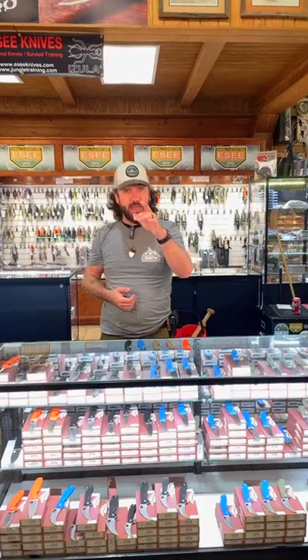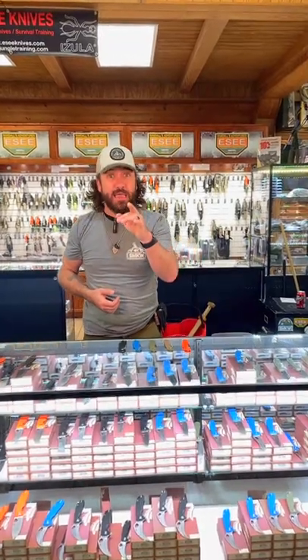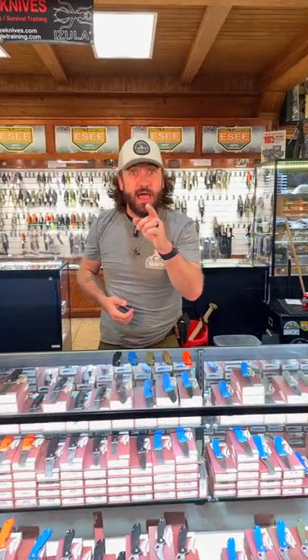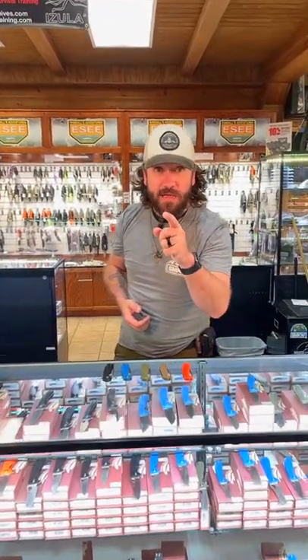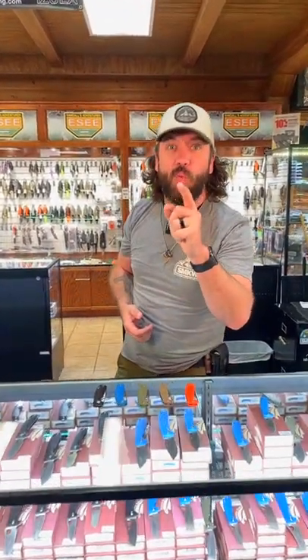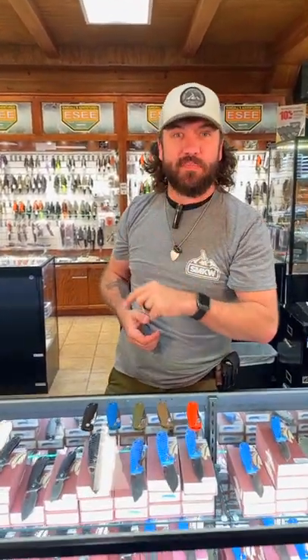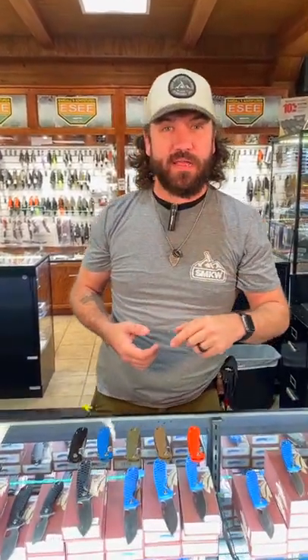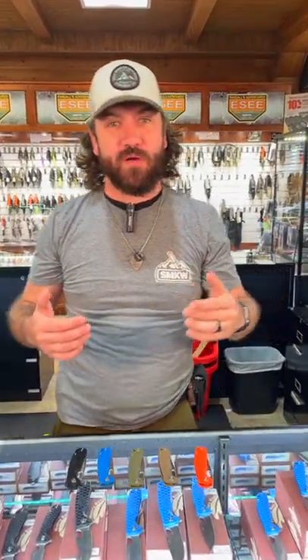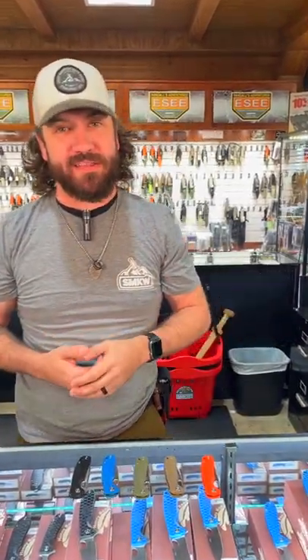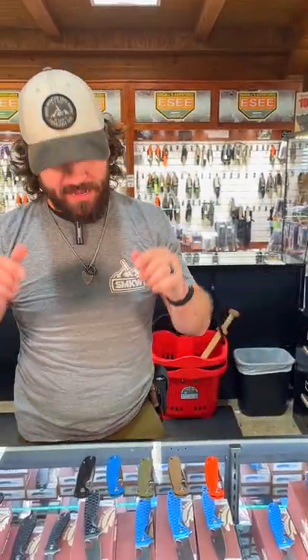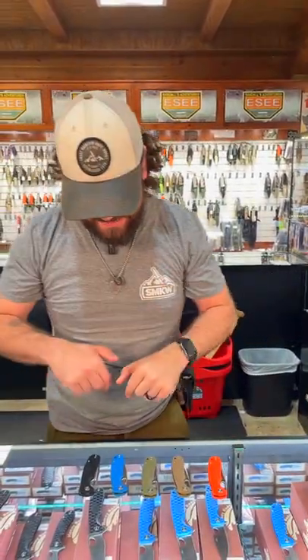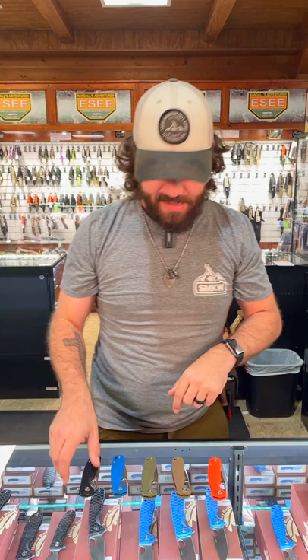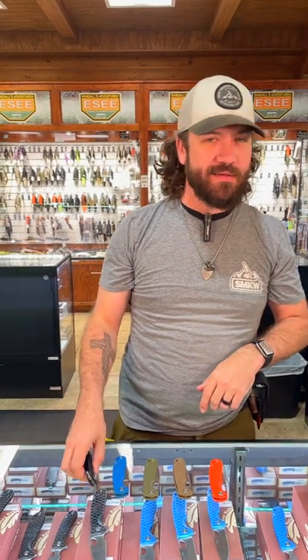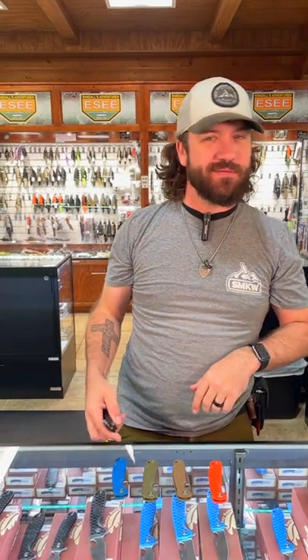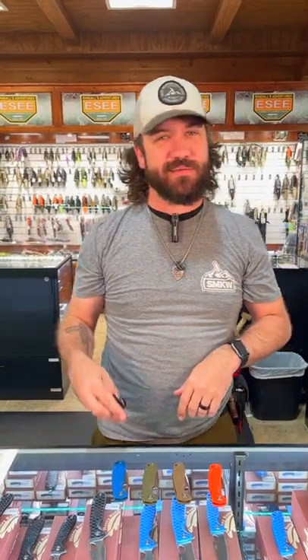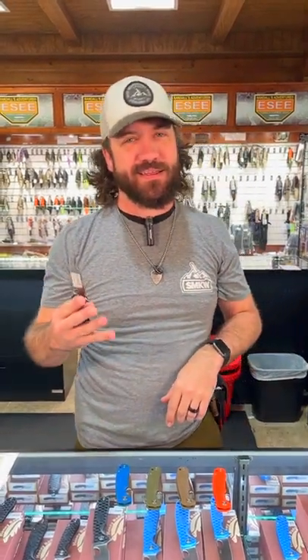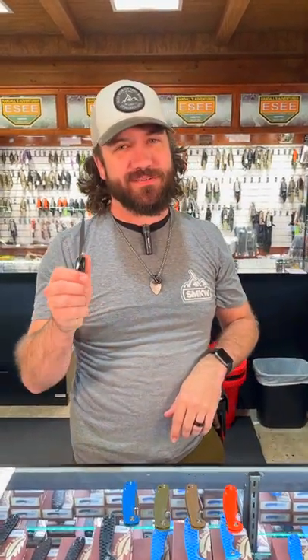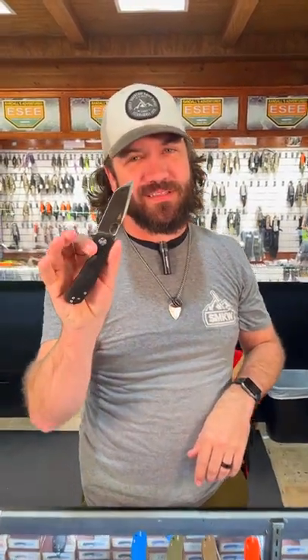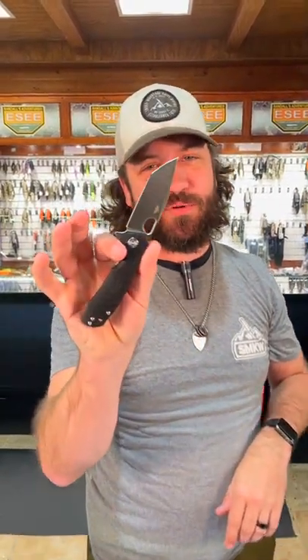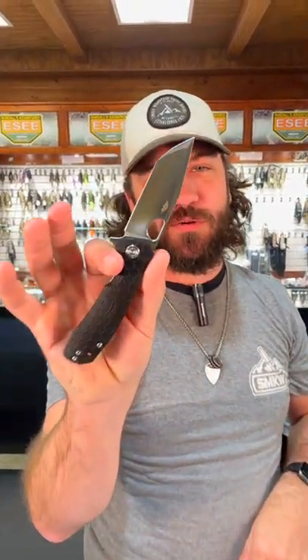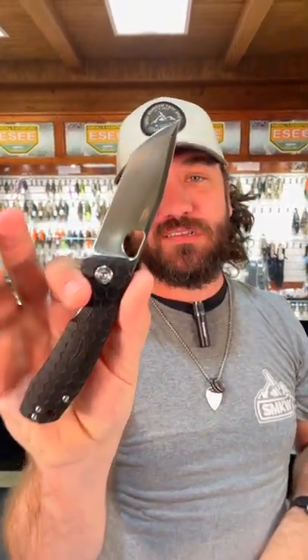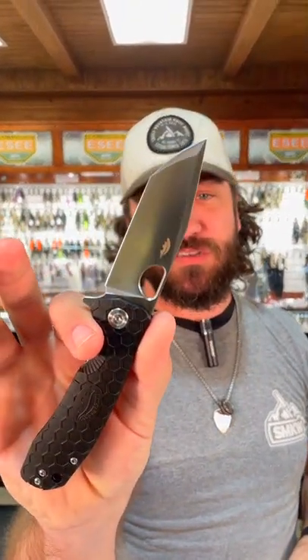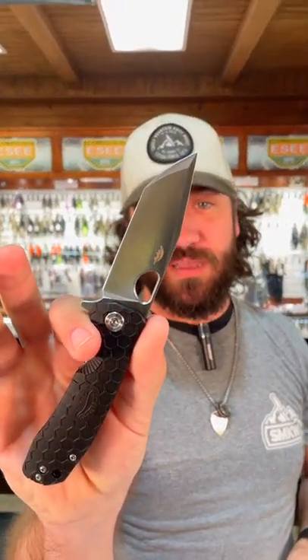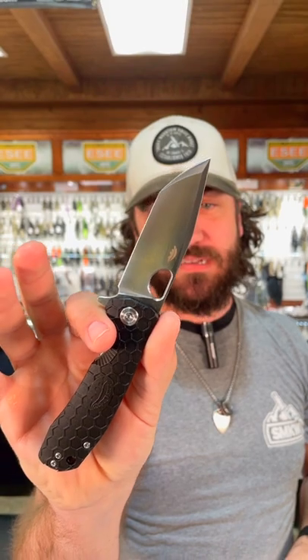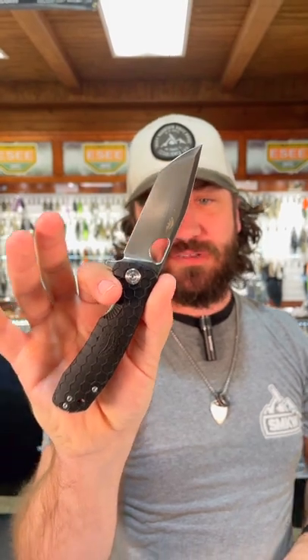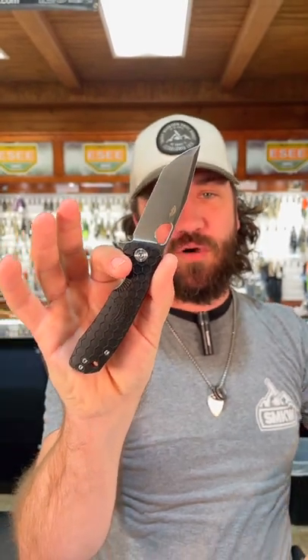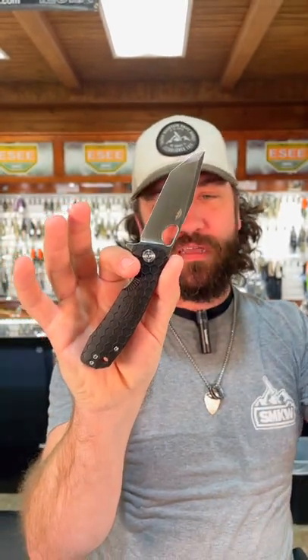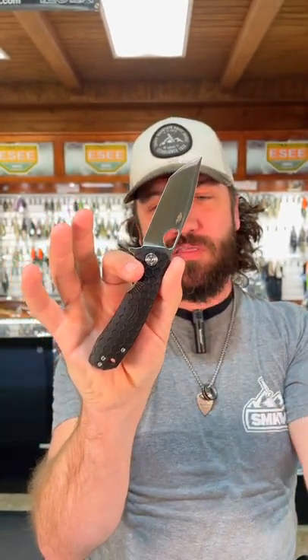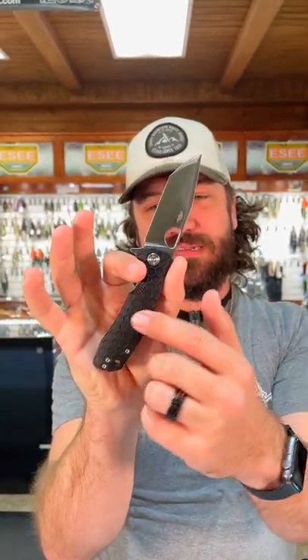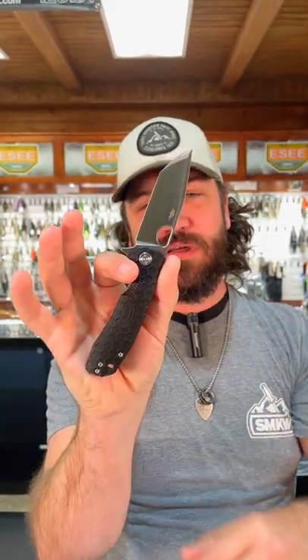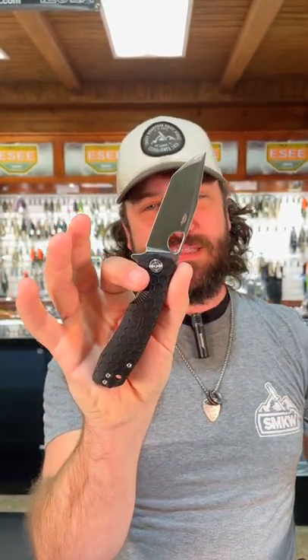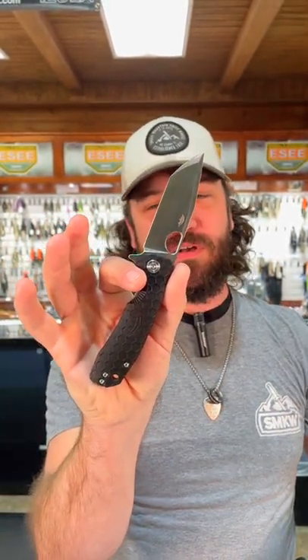Hey, what's up everybody, we are back at the Daily Grind. Today we're talking about that Honey Badger right there. This is the brand new Tonto Blade — 8 CR13 MOV on the blade steel, got the FRN handles.